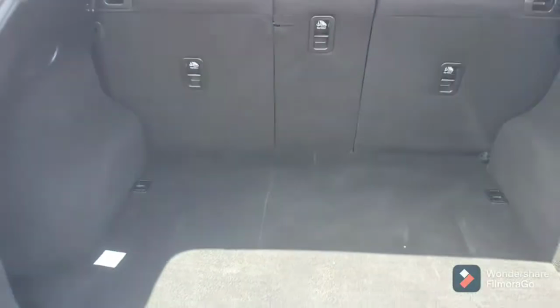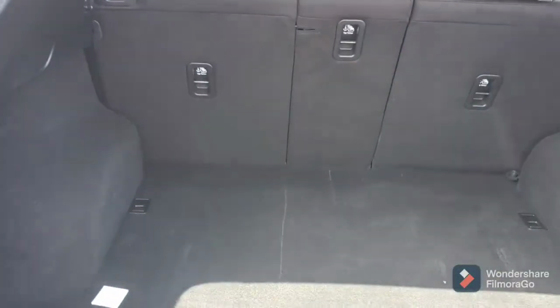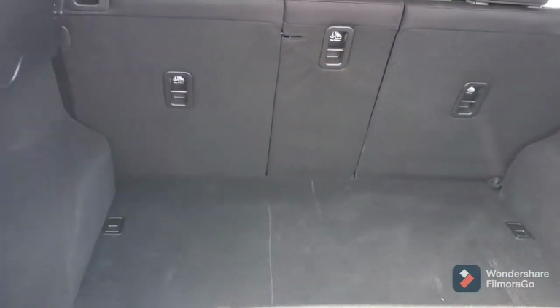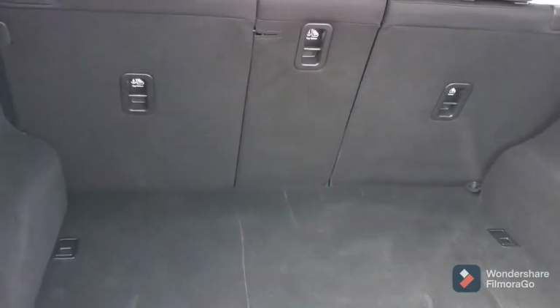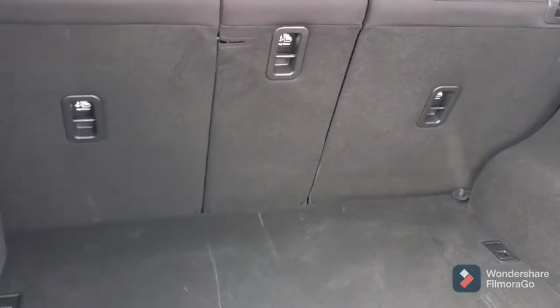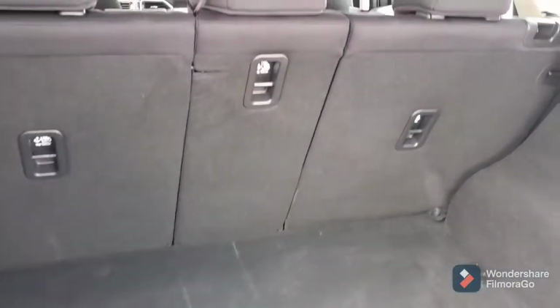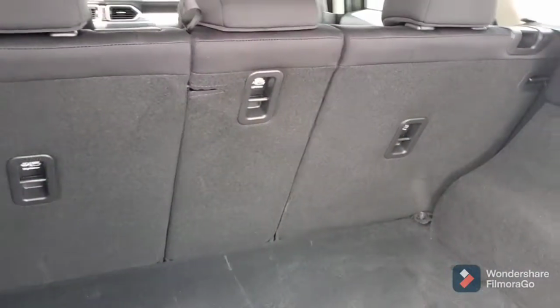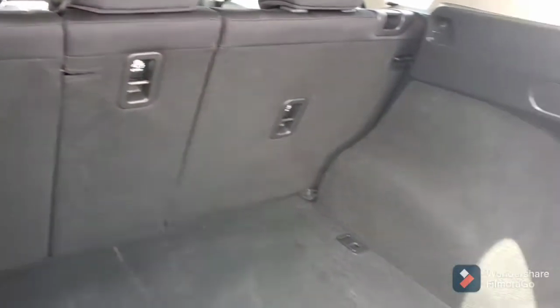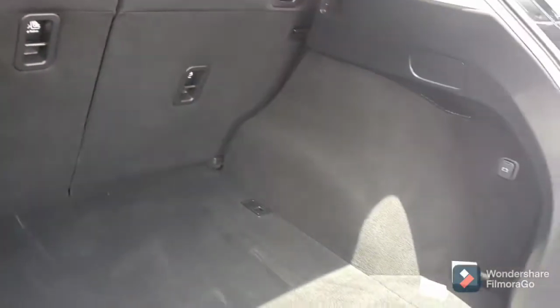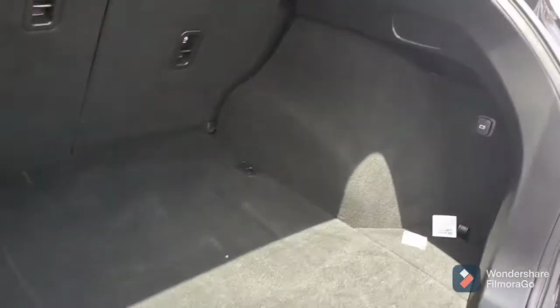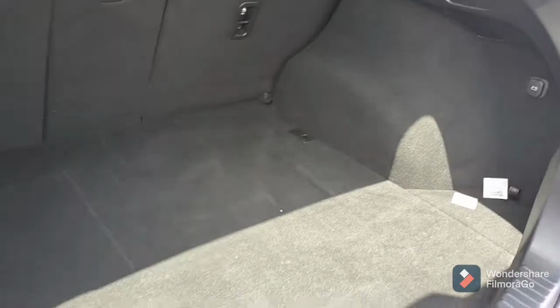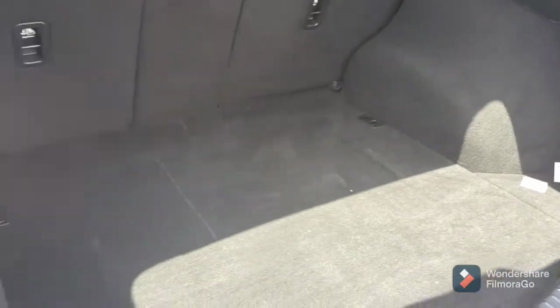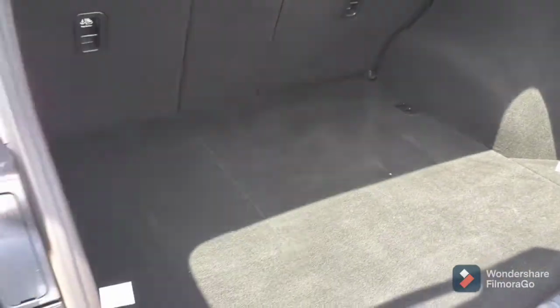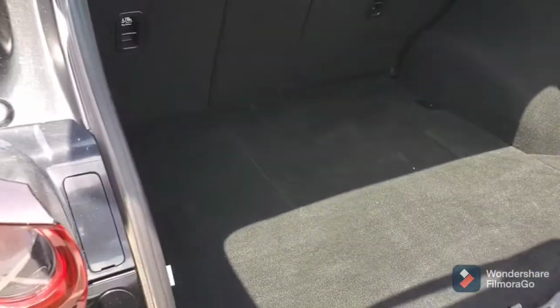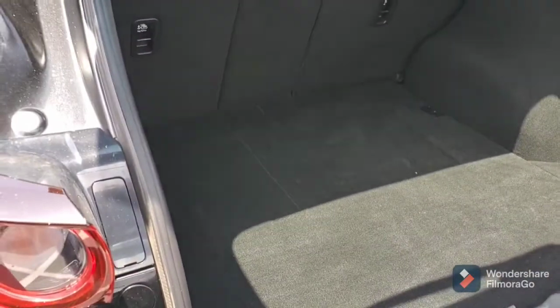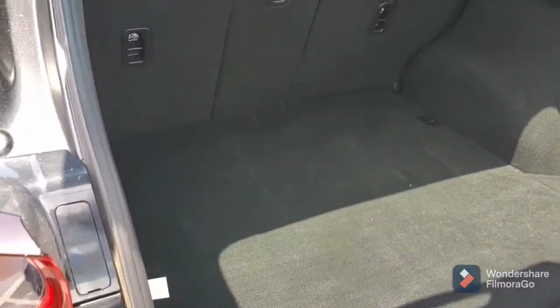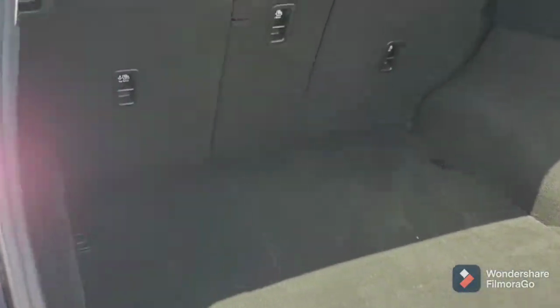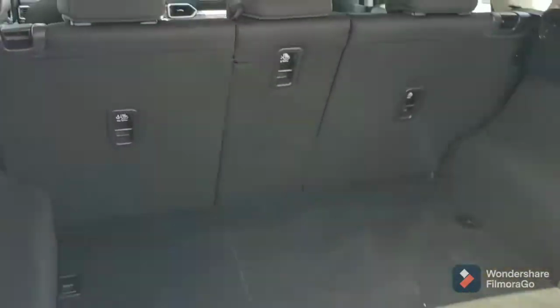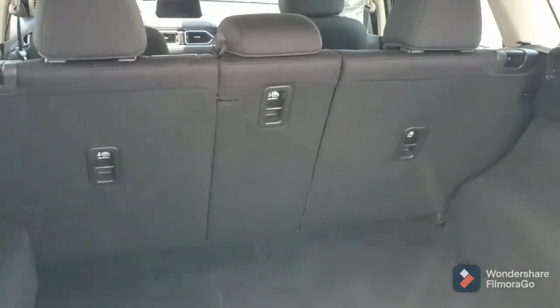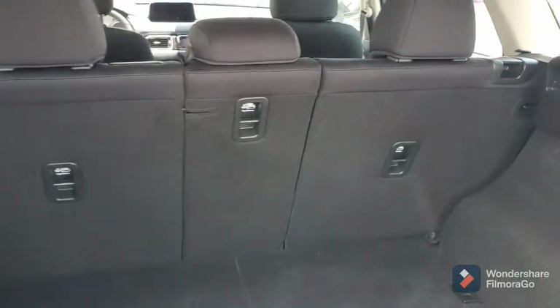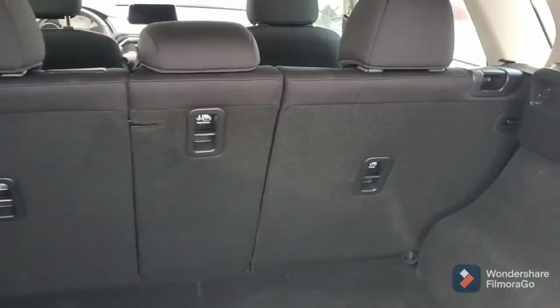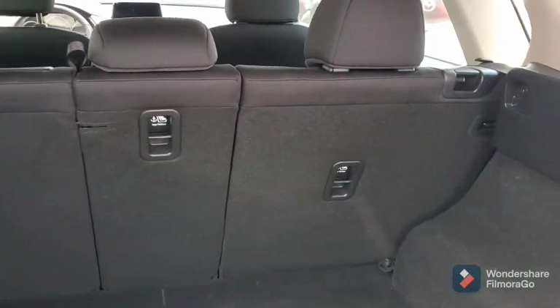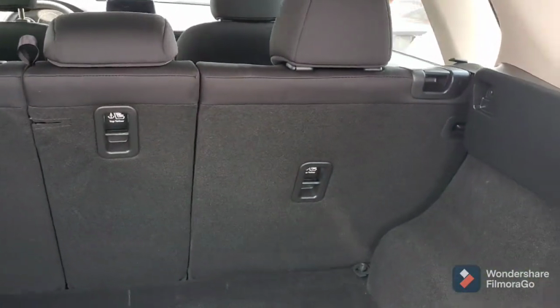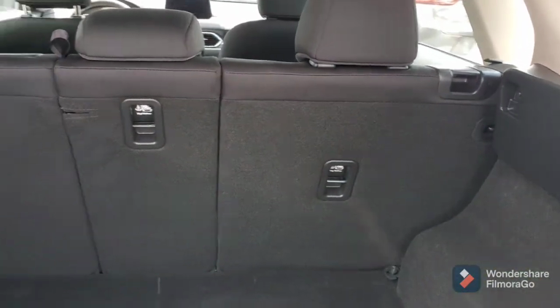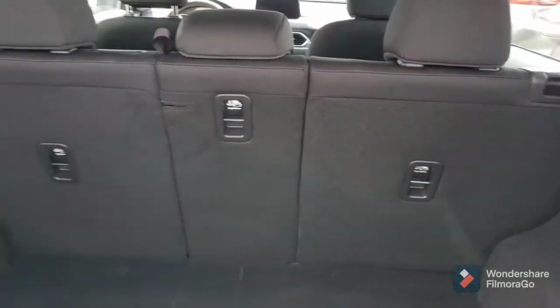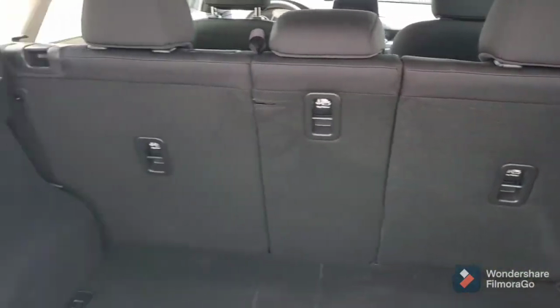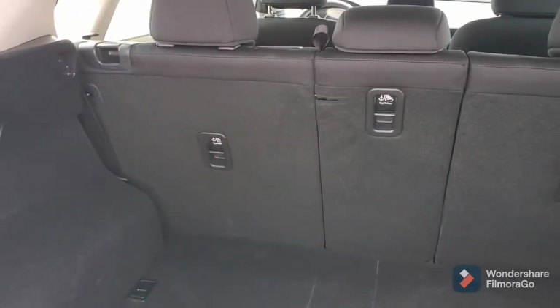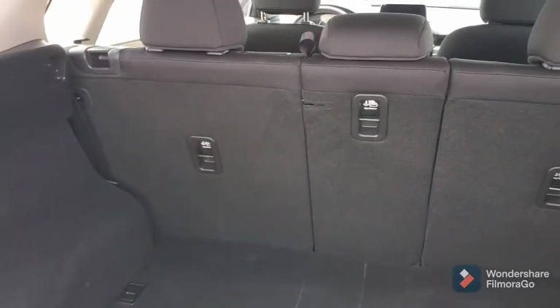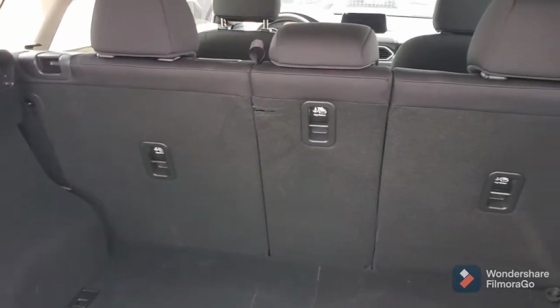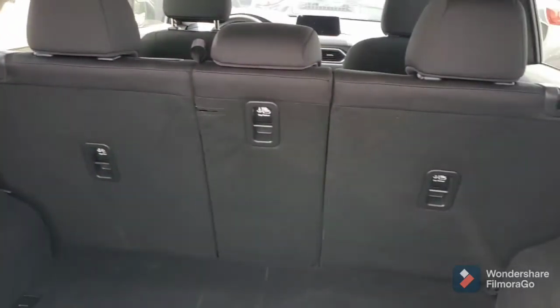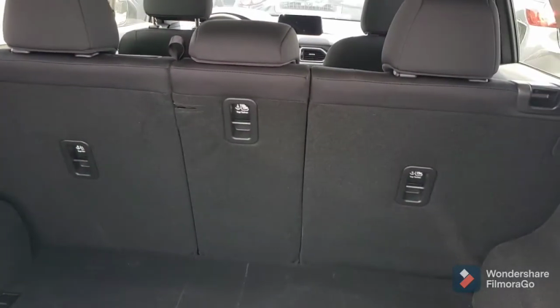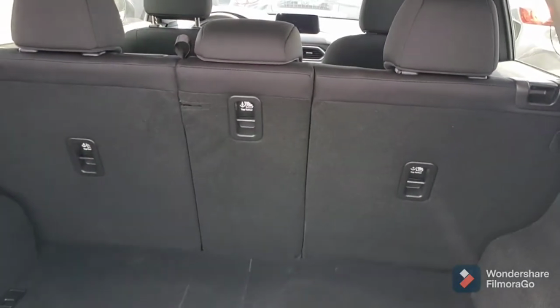It's got plenty of room here in the back. And as you can see, the 40-20-40 split — all of those go down.